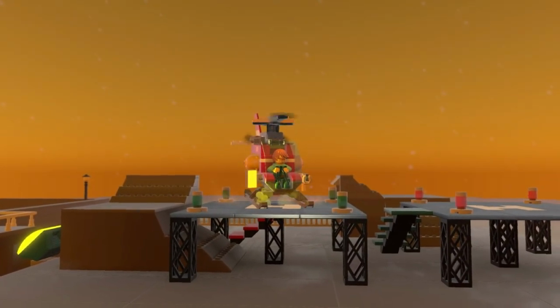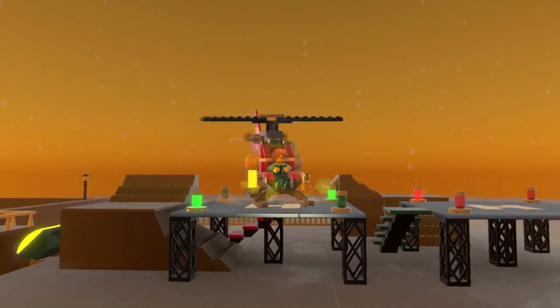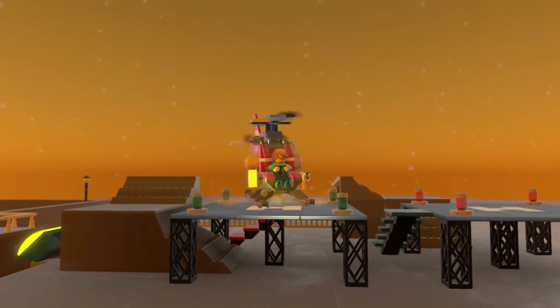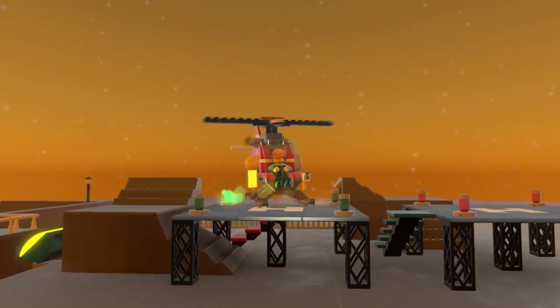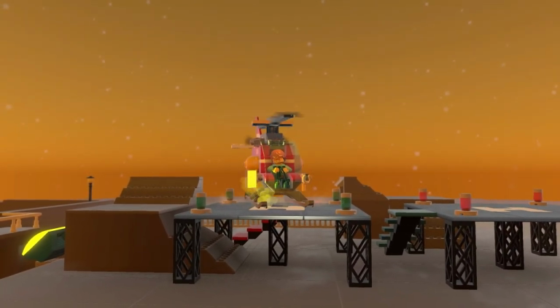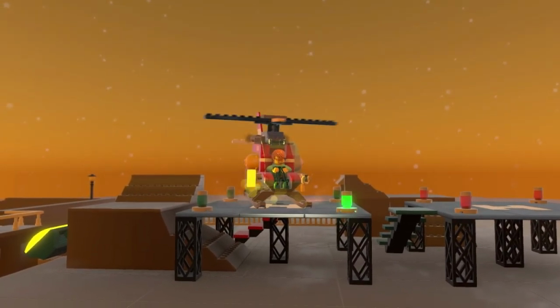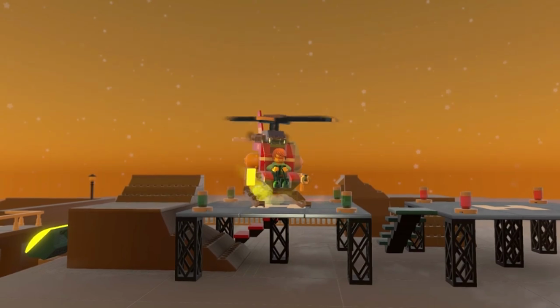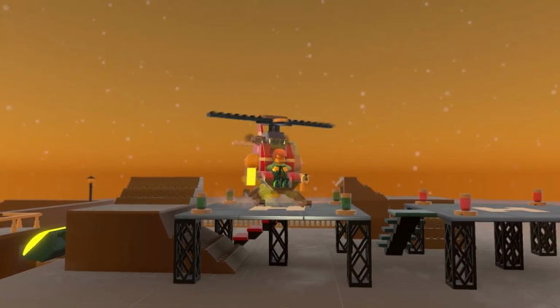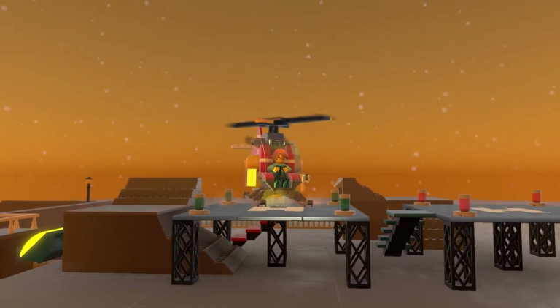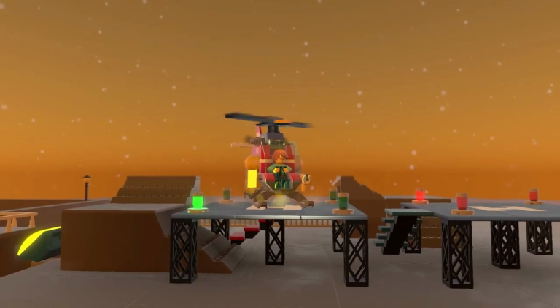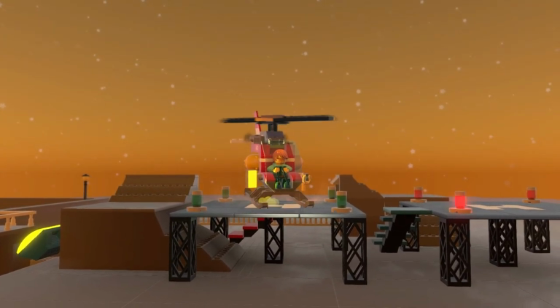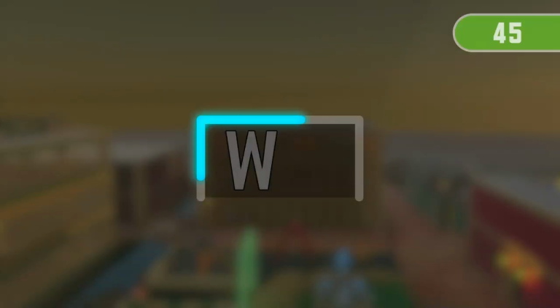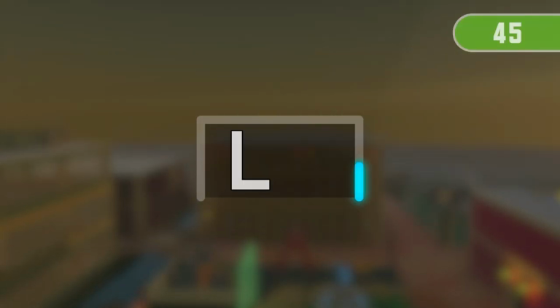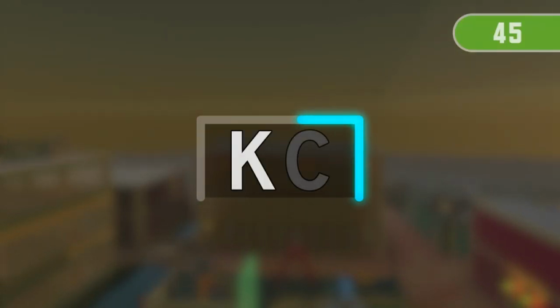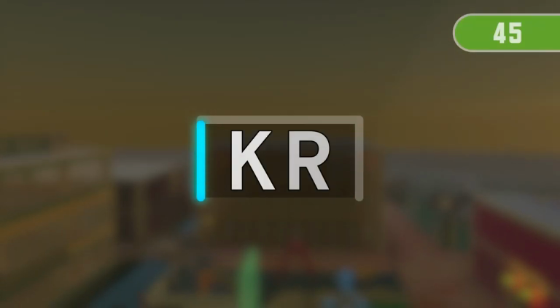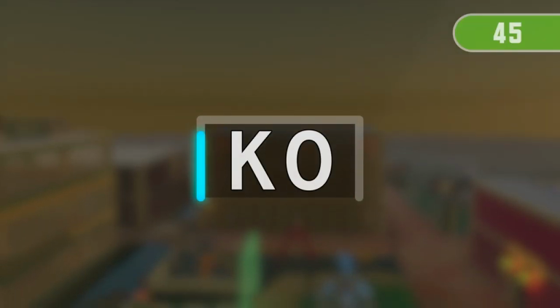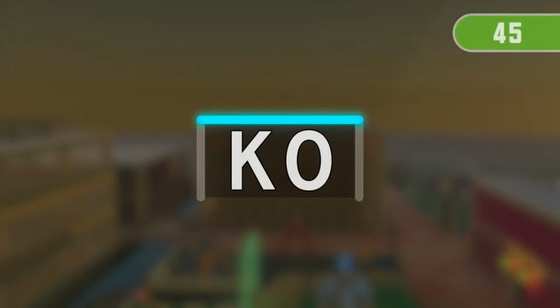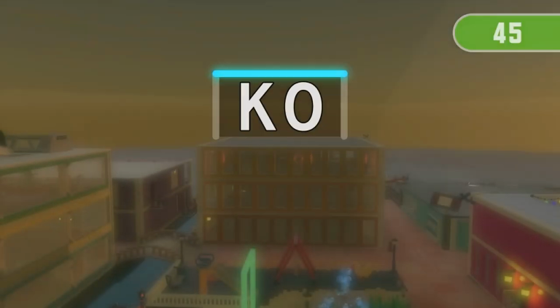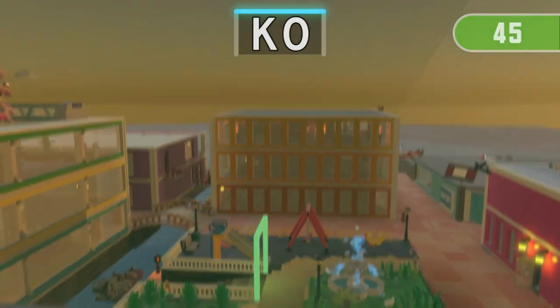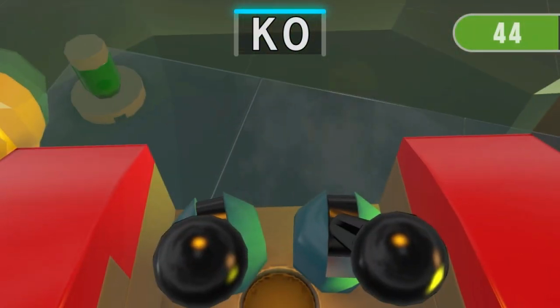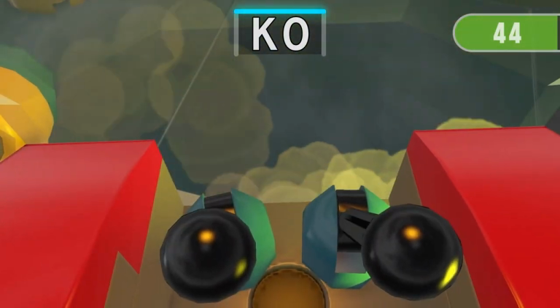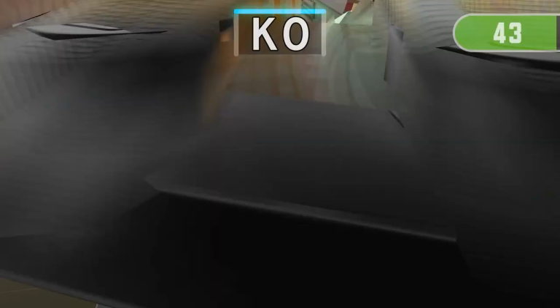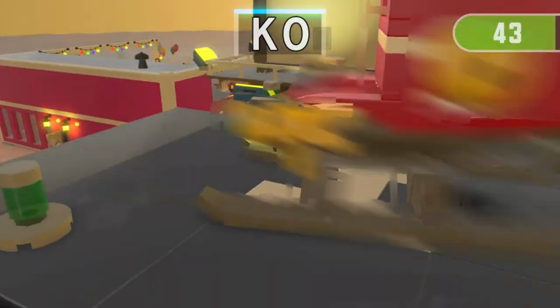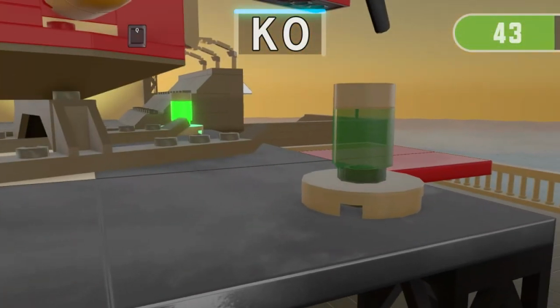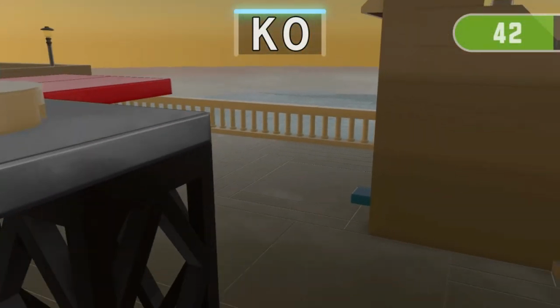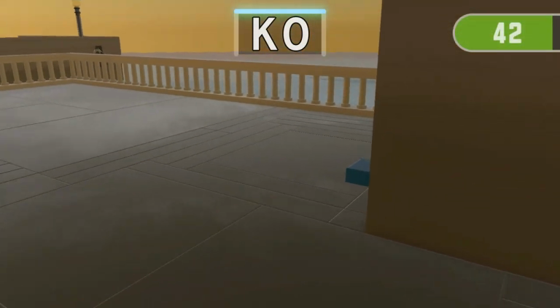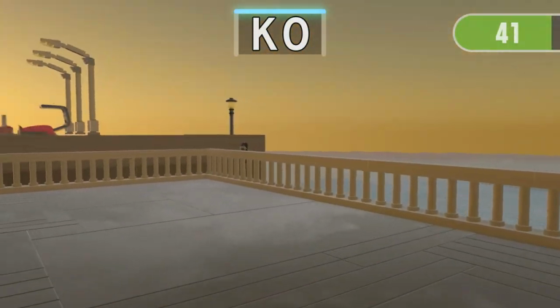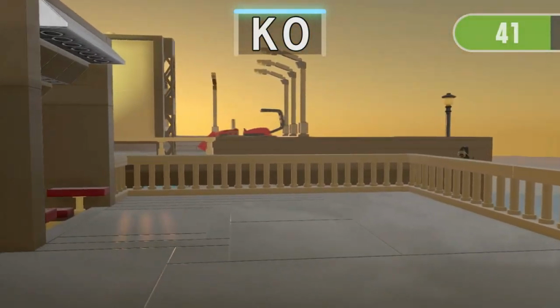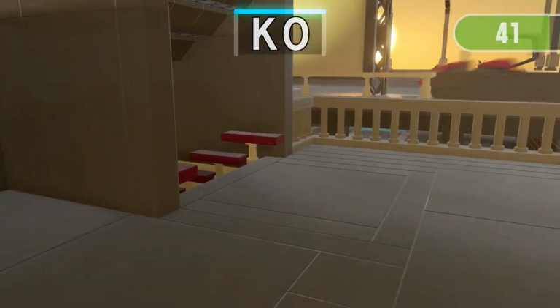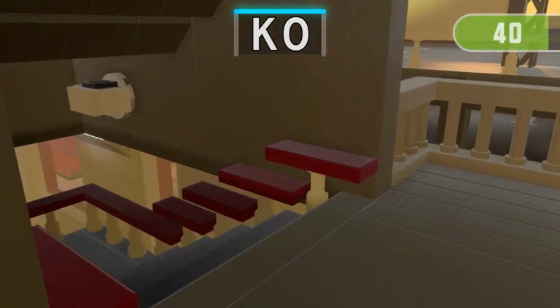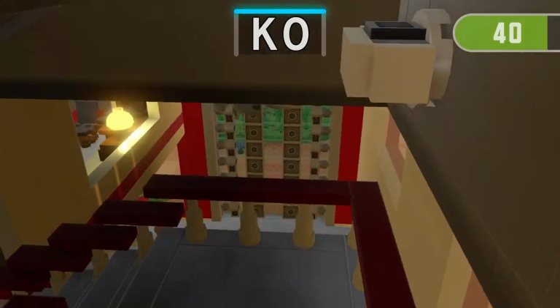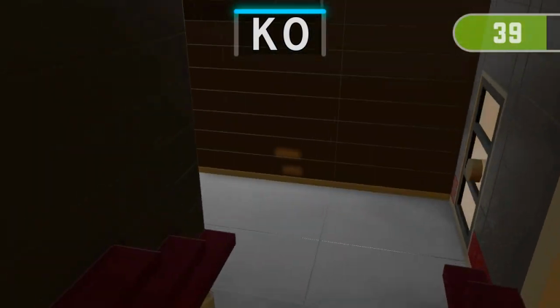Get ready for the next run! 3, 2, 1! Find the only one thing containing K — GO!